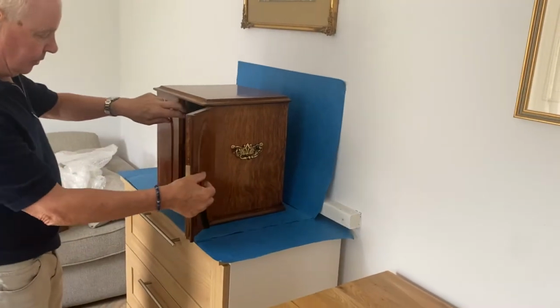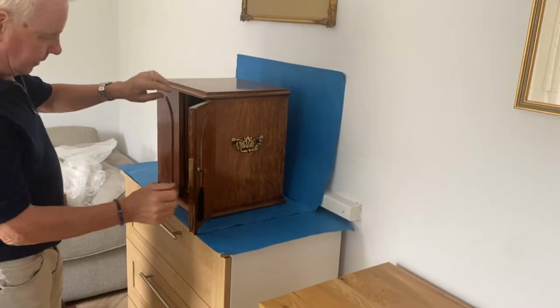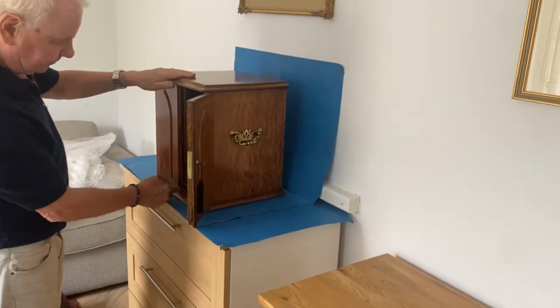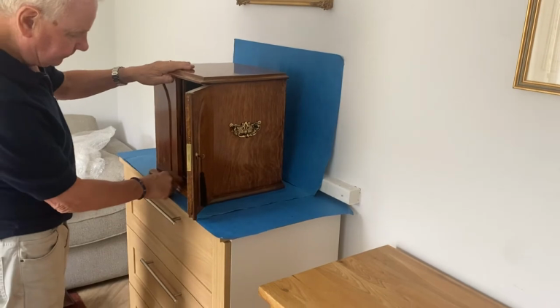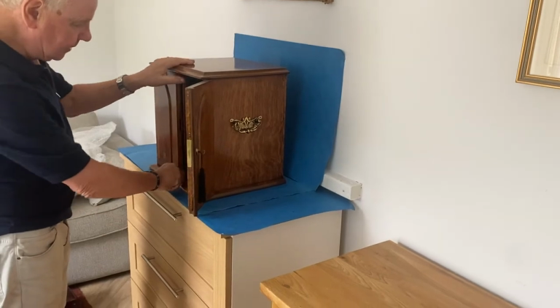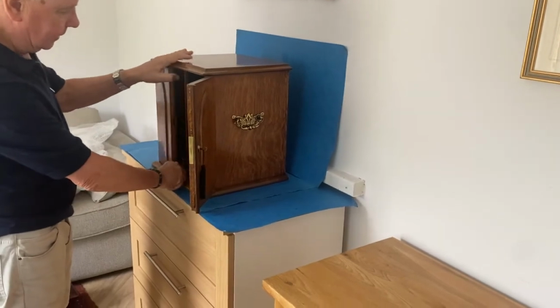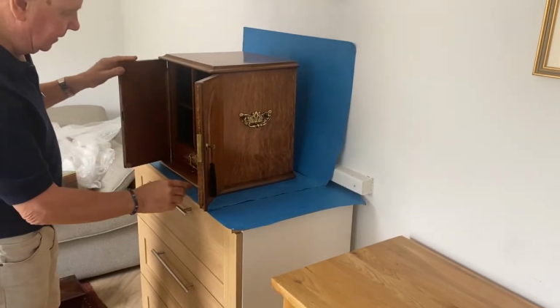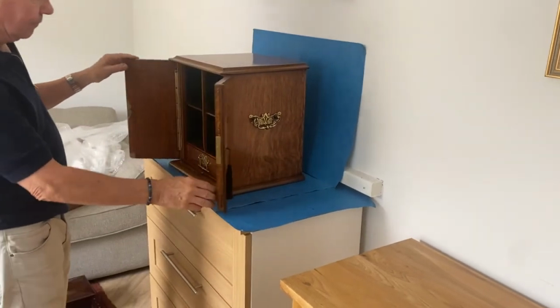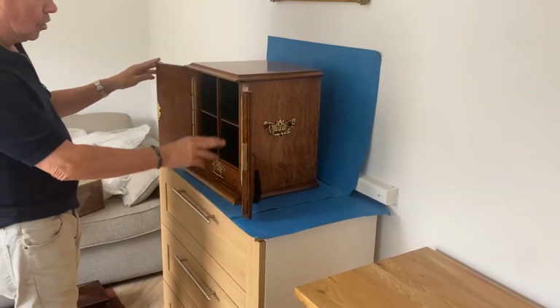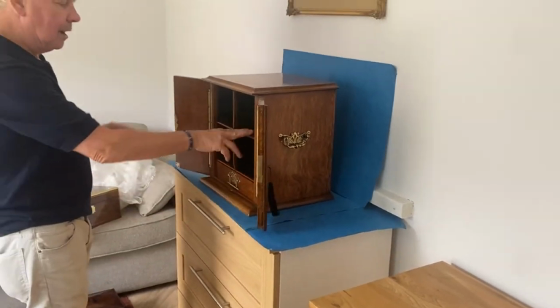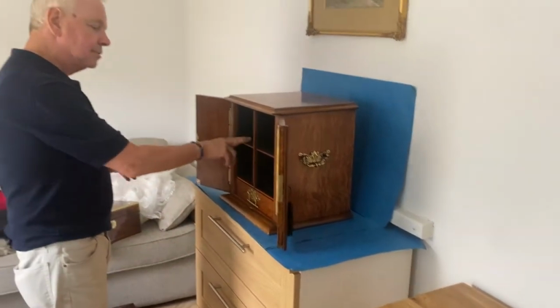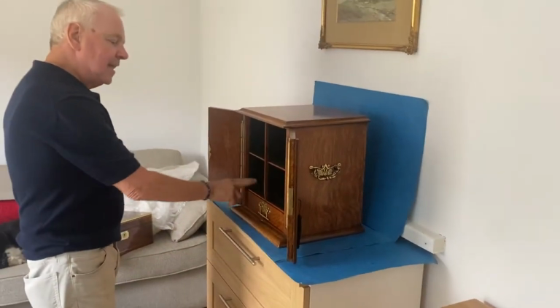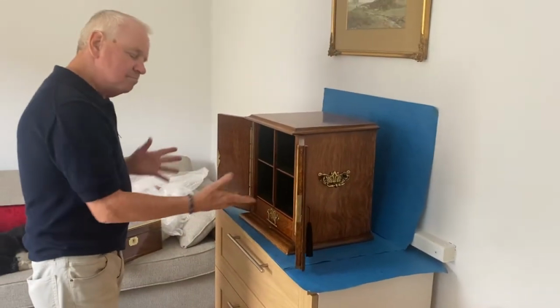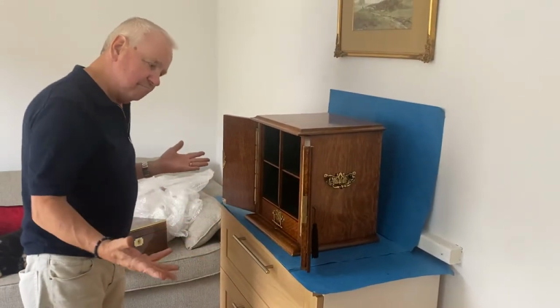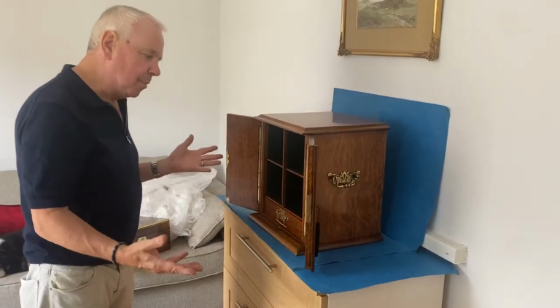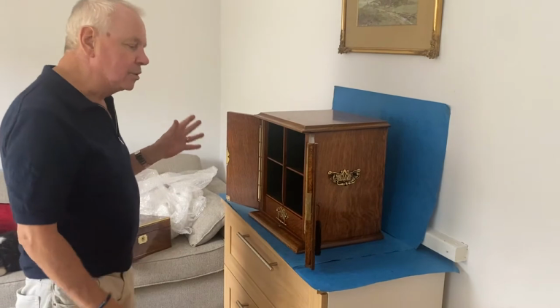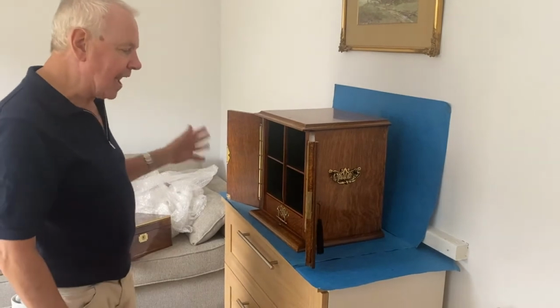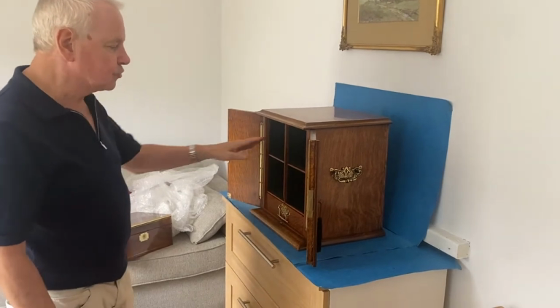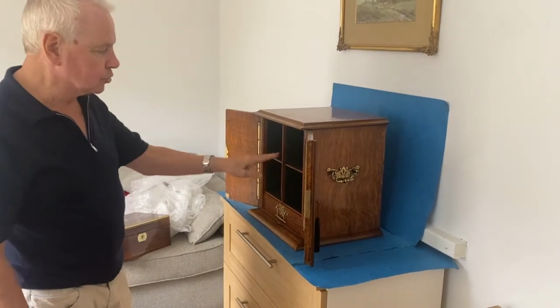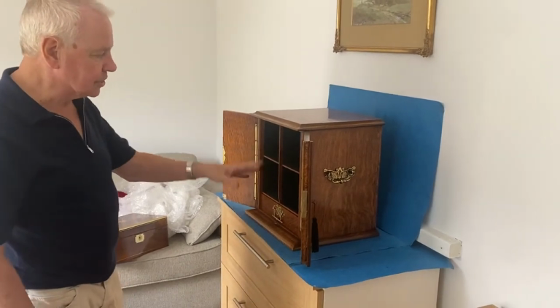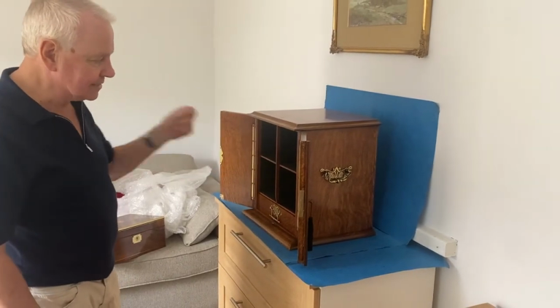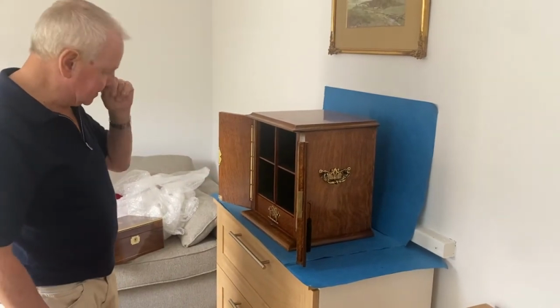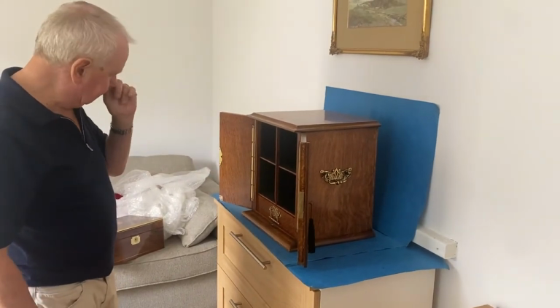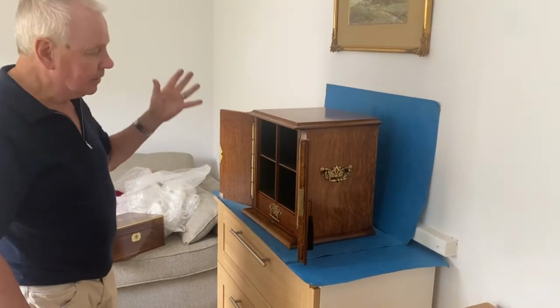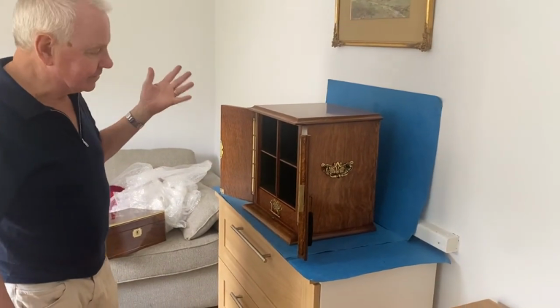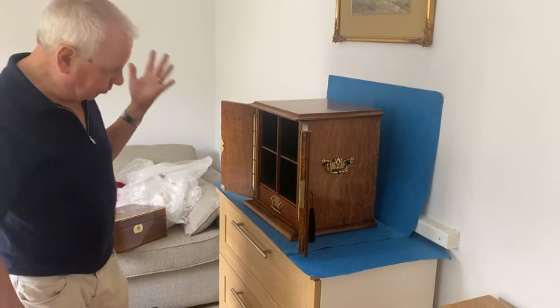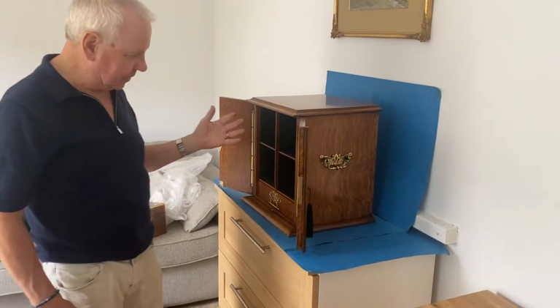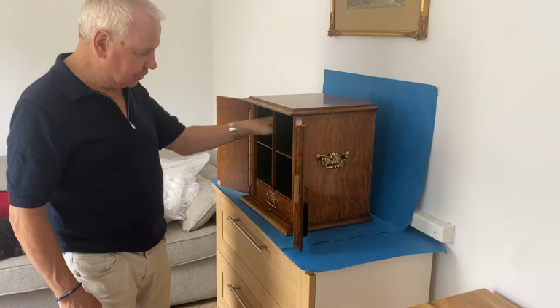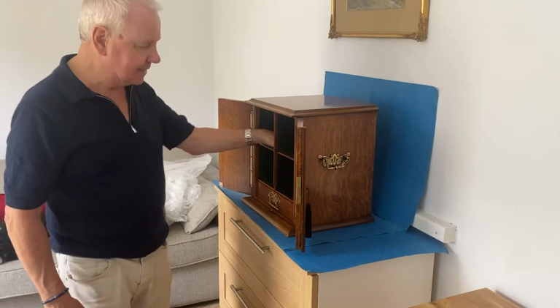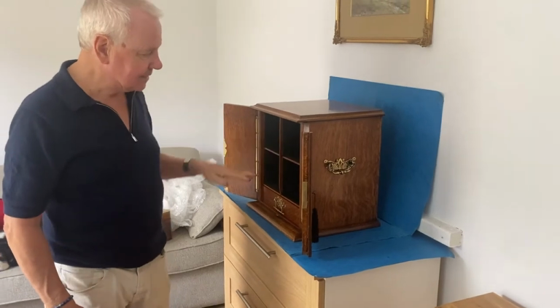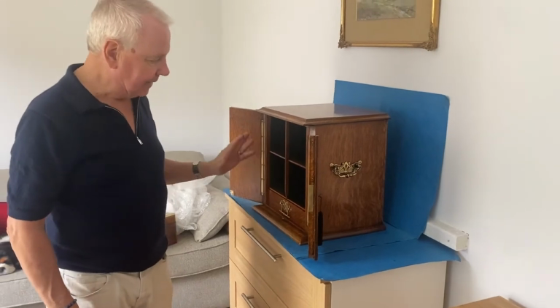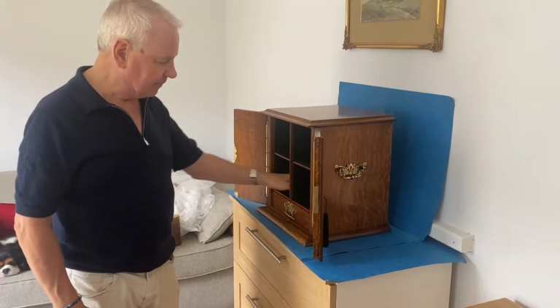When you open it, it's got four copy holes. It probably would have had drawers originally, and somebody's taken them out because they've probably been using this in an office.